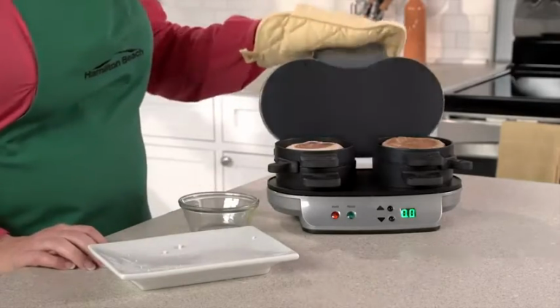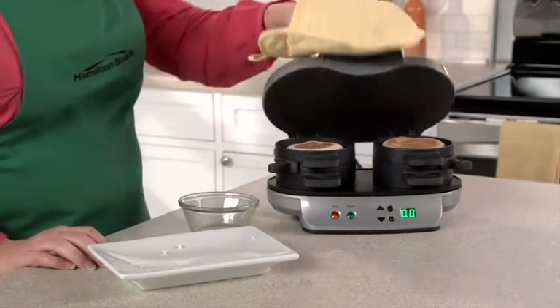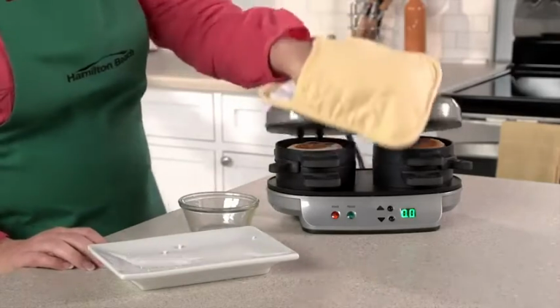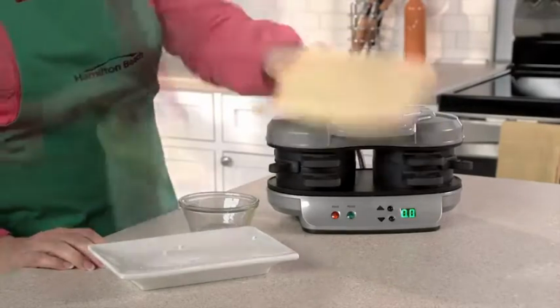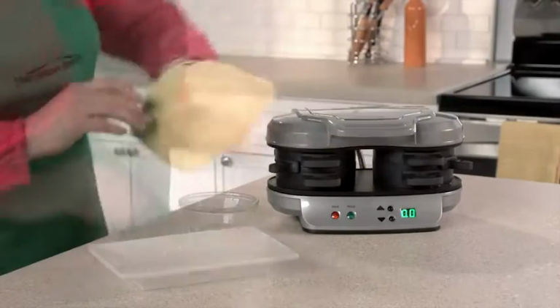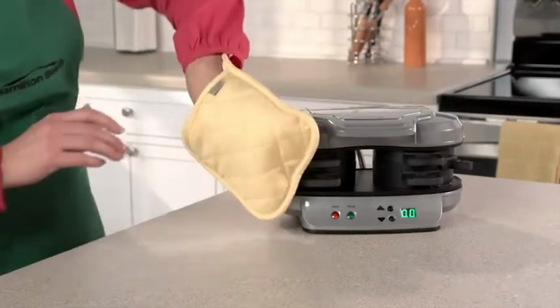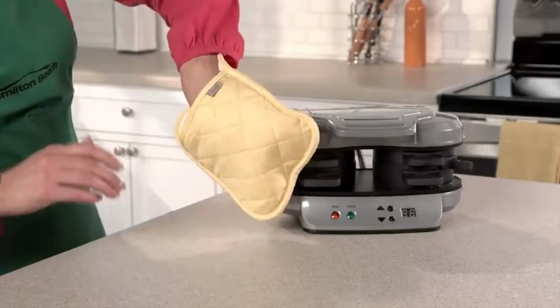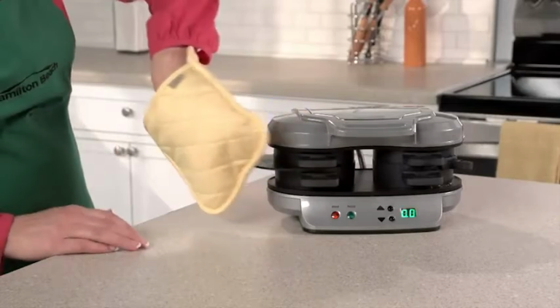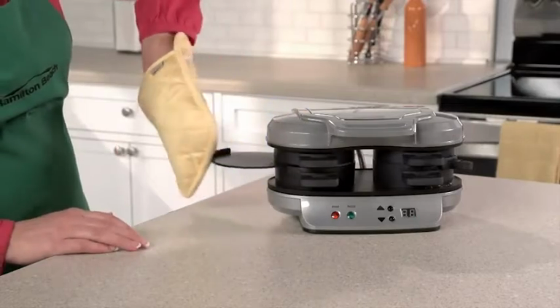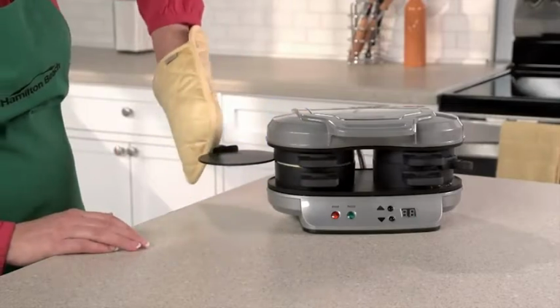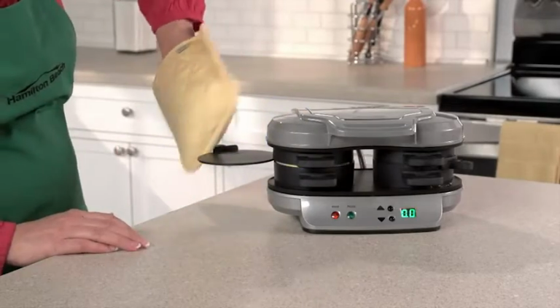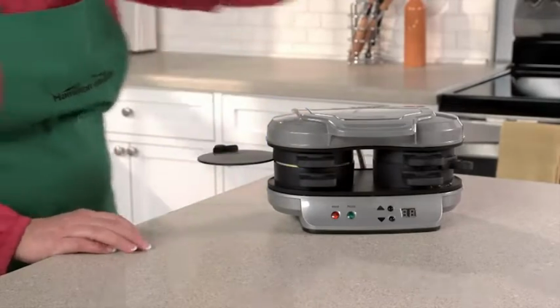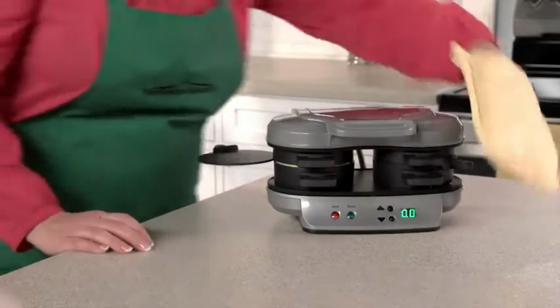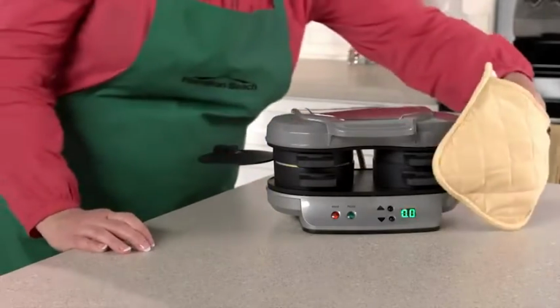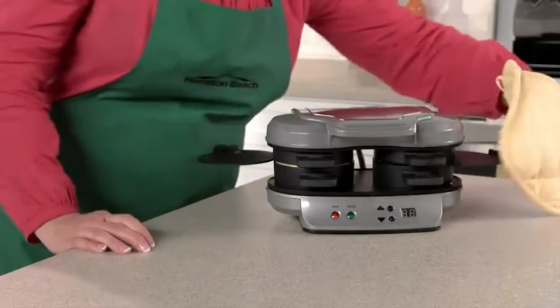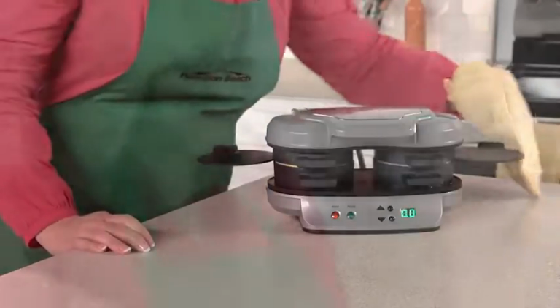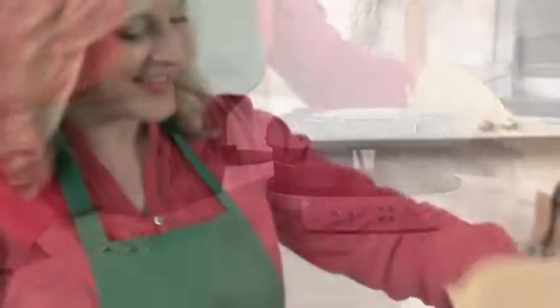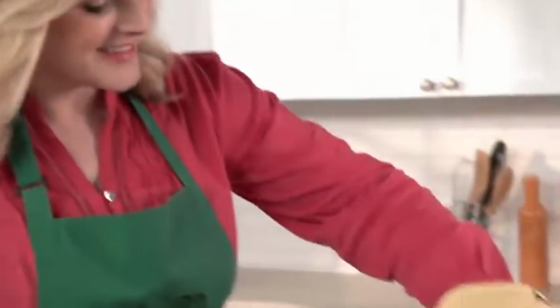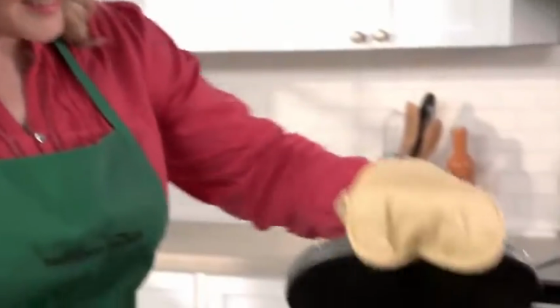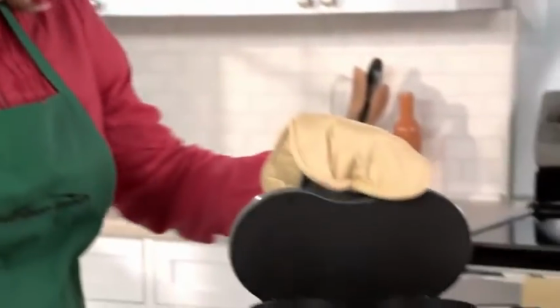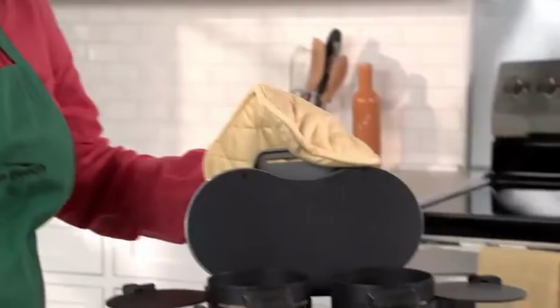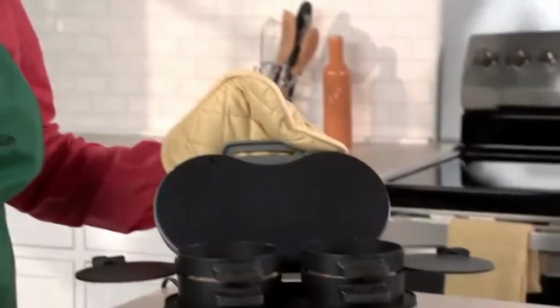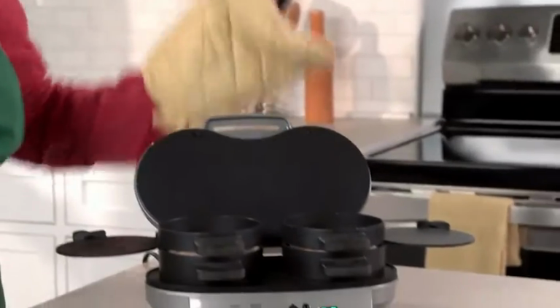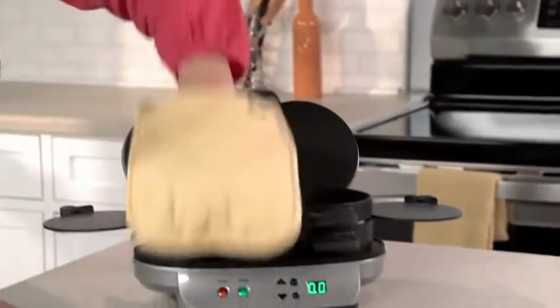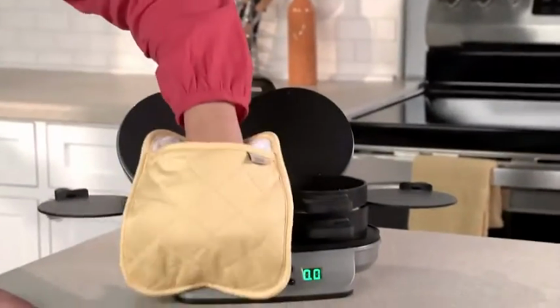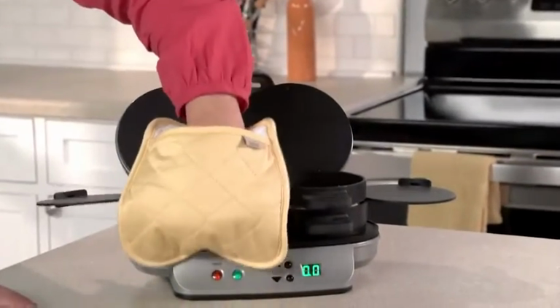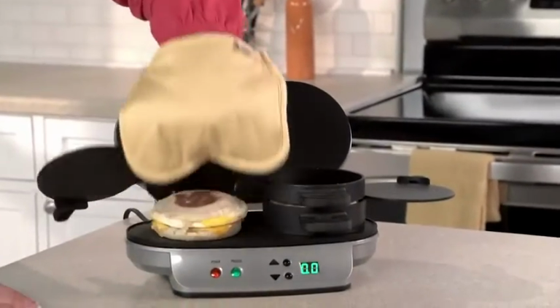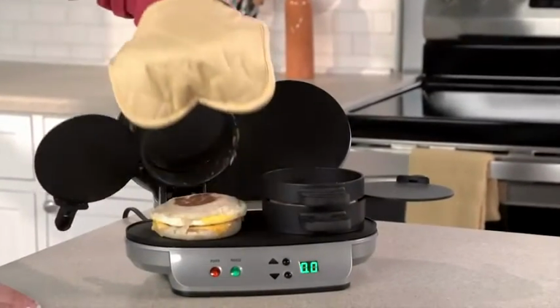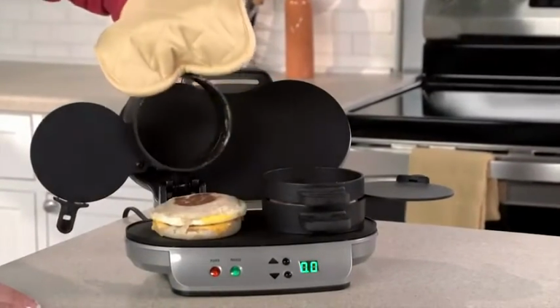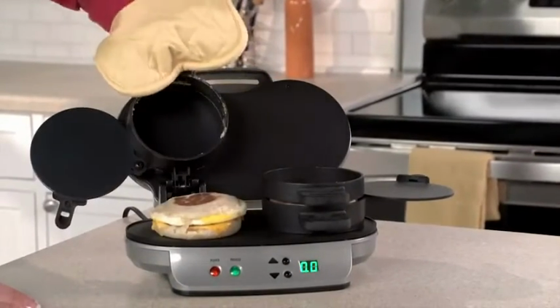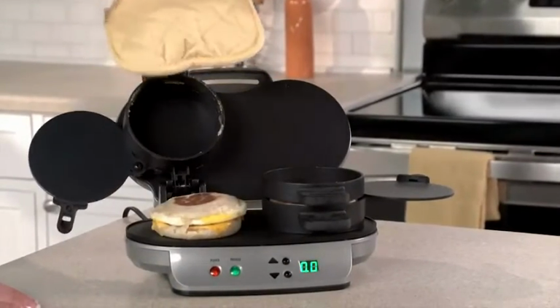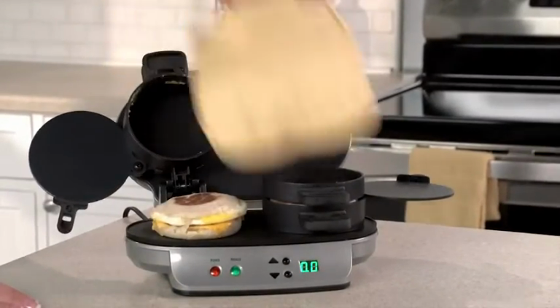Set the timer for four to five minutes, and when you hear a beep, slide the egg cooking plates out, and you'll have two hot, toasty, perfectly assembled breakfast sandwiches ready to eat or take on the go.